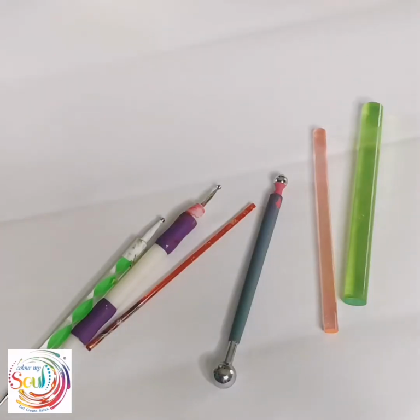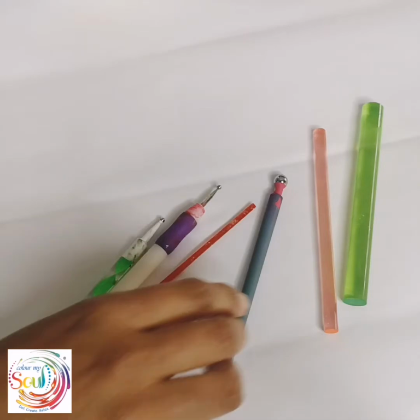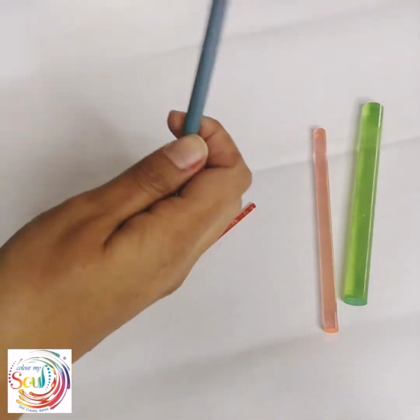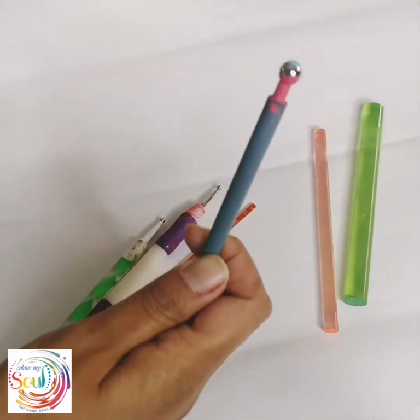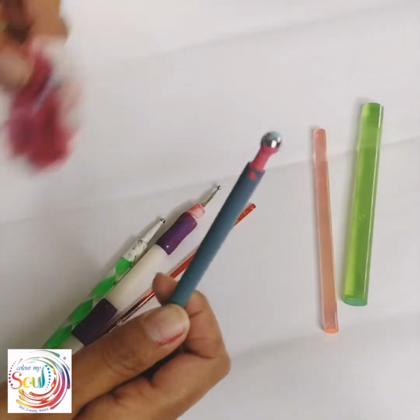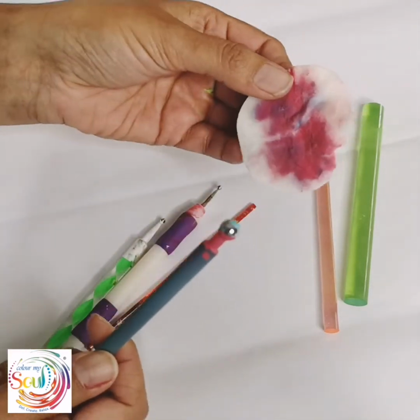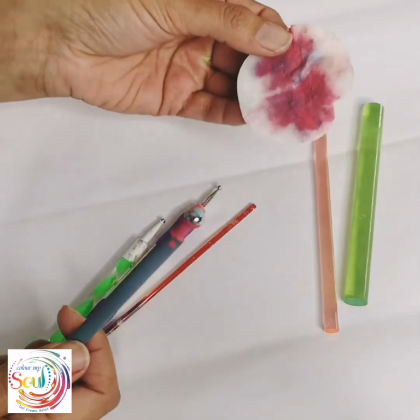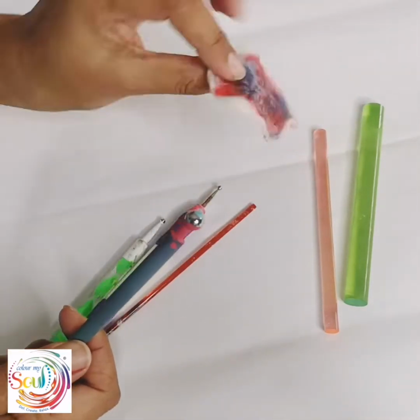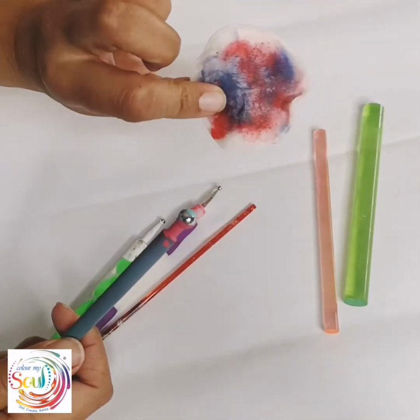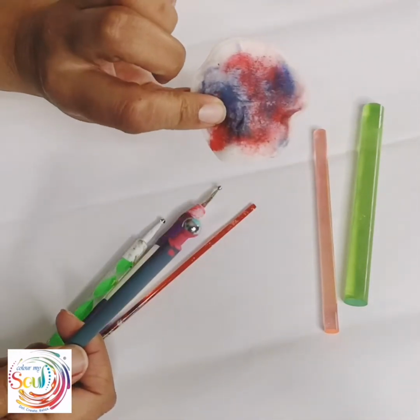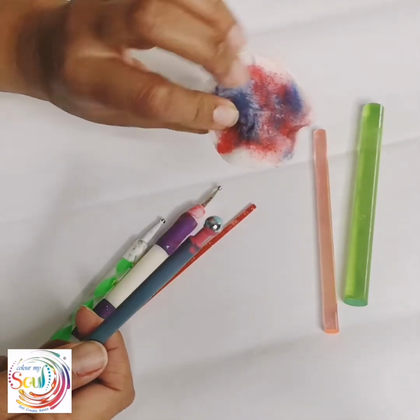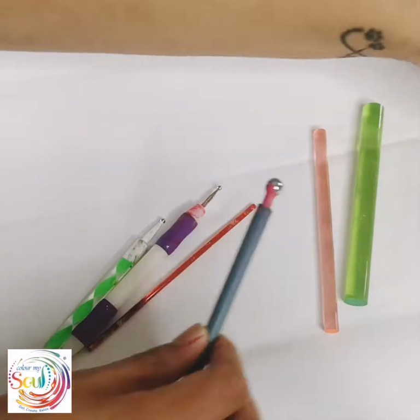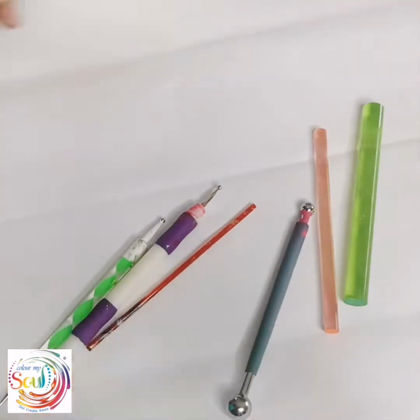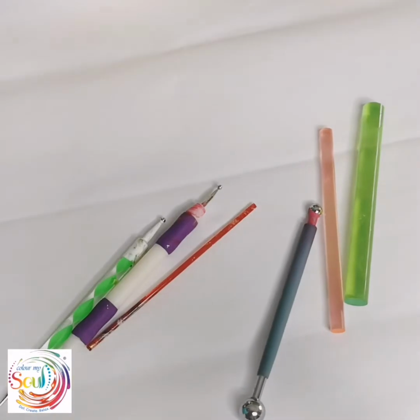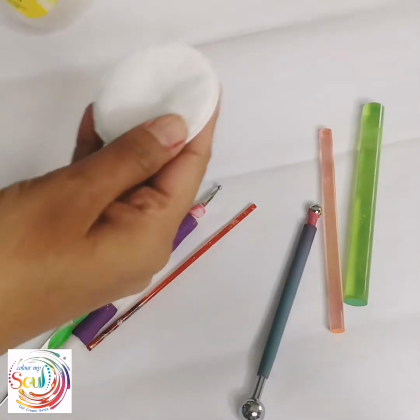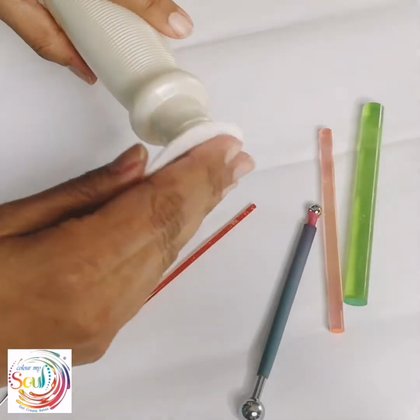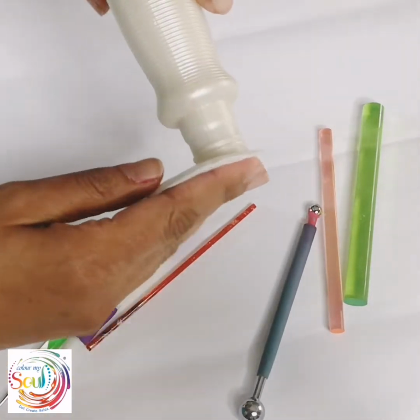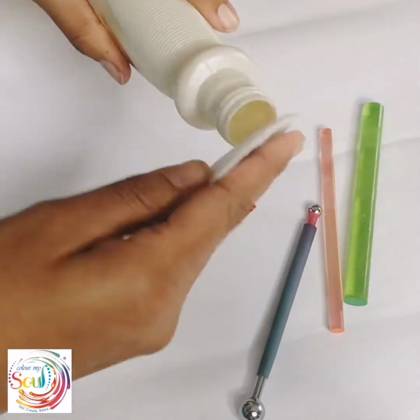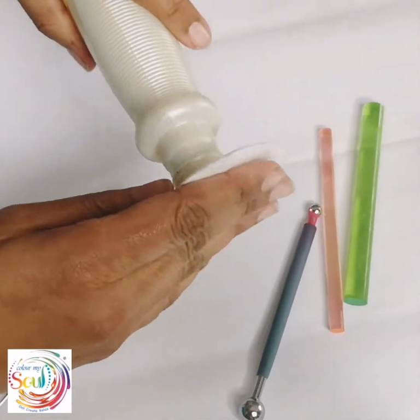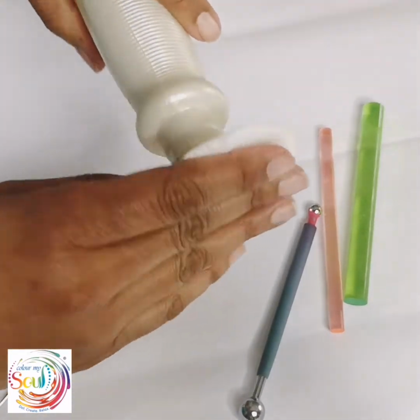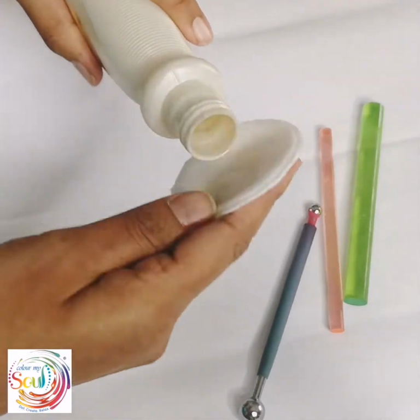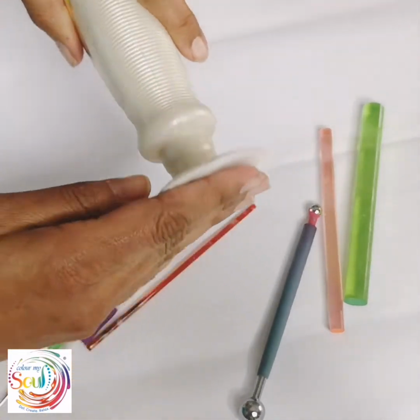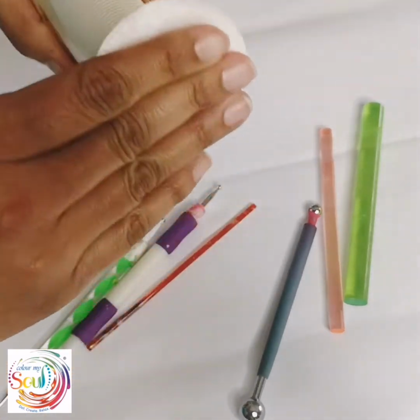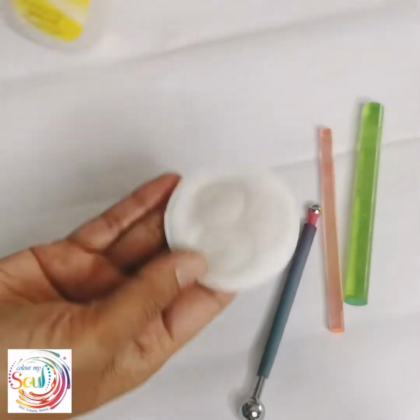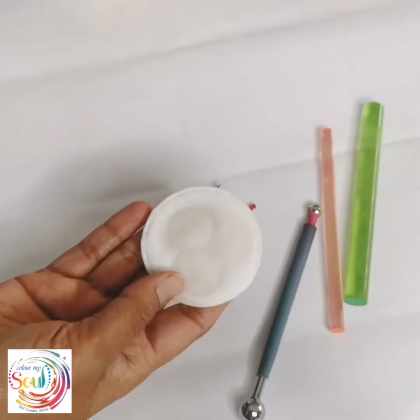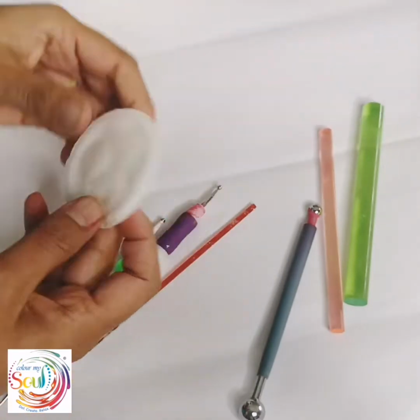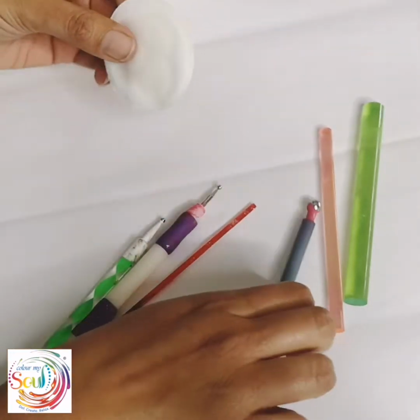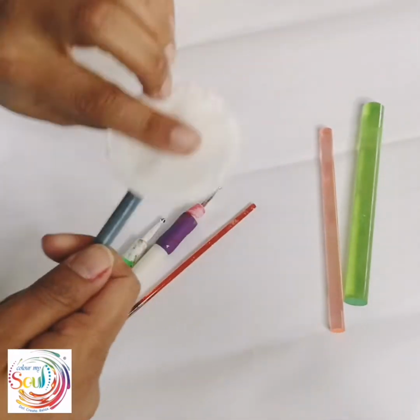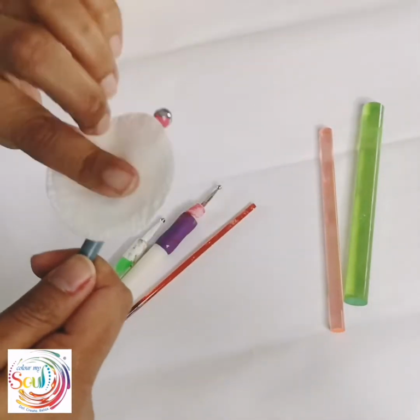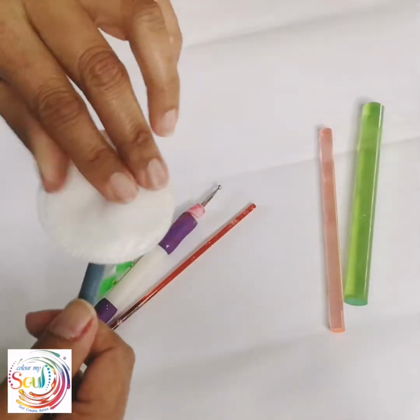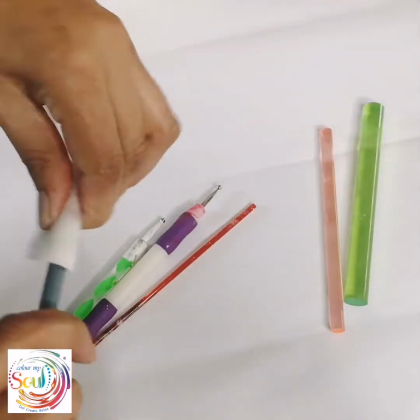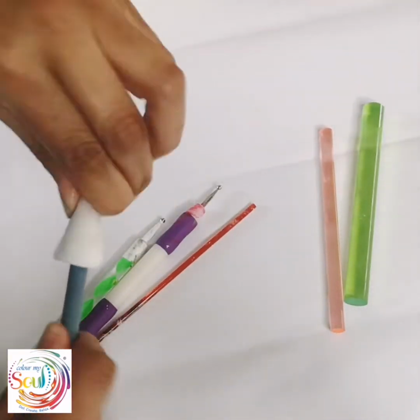Okay, so this tool is not clean yet and the cotton pad is quite used up on both sides, so I'm just going to load another cotton pad and continue.